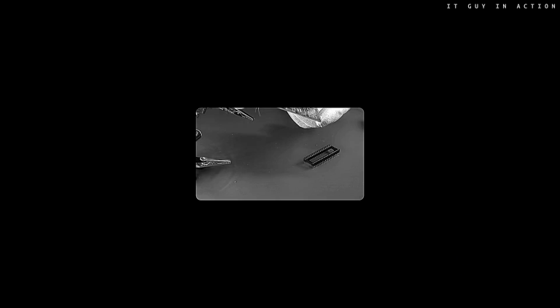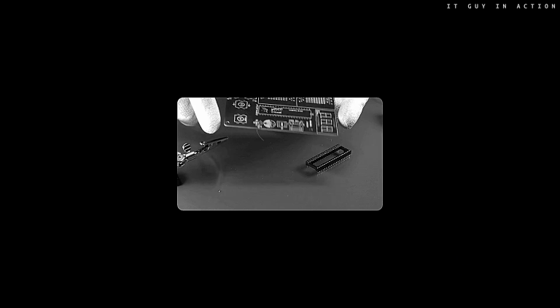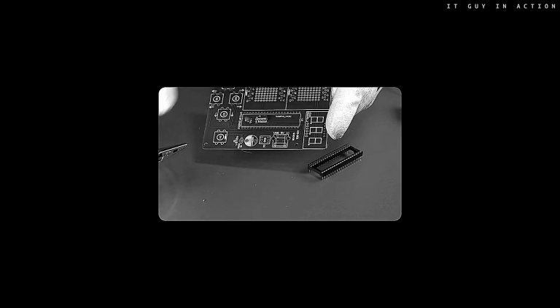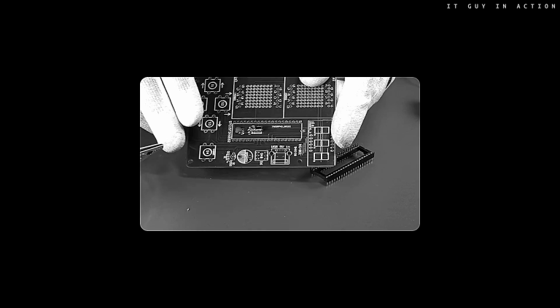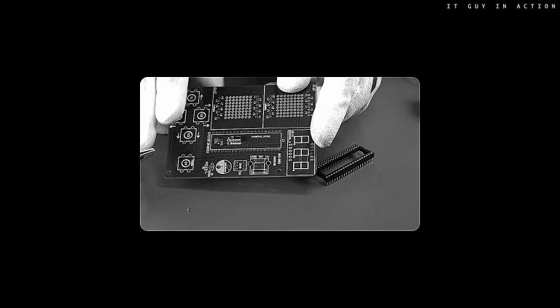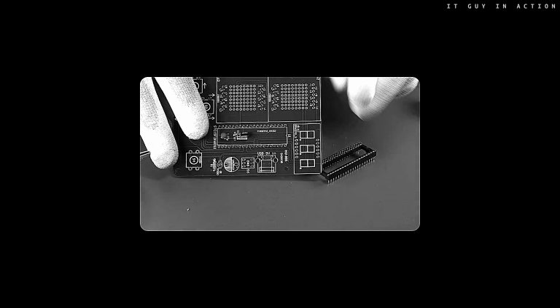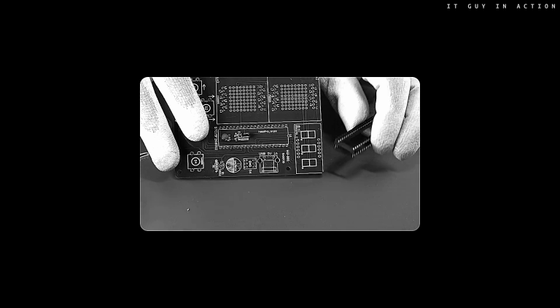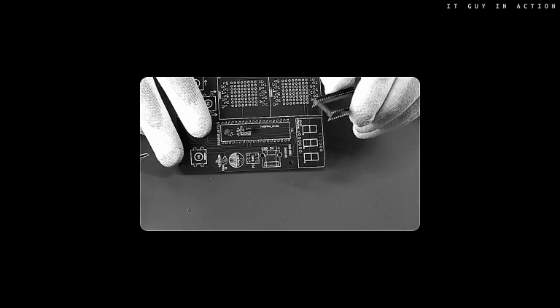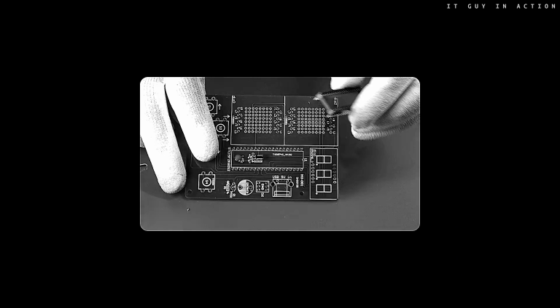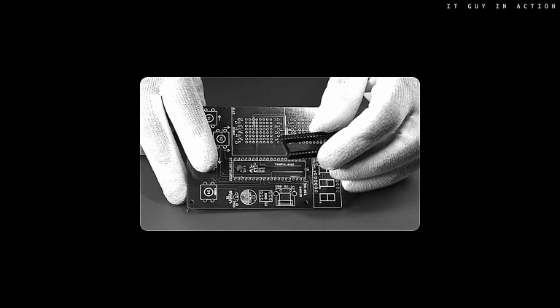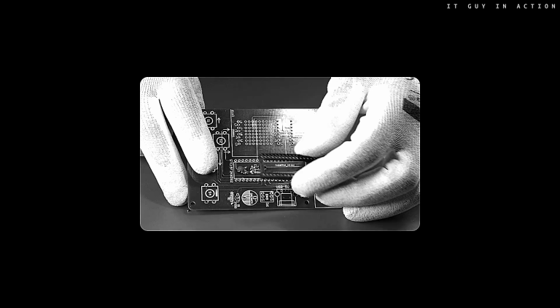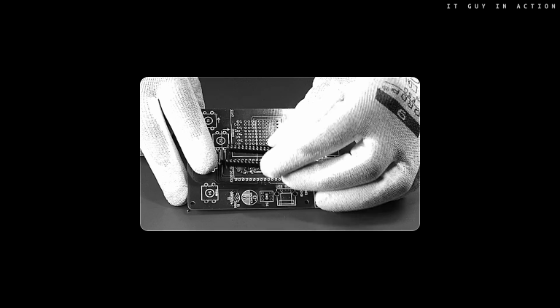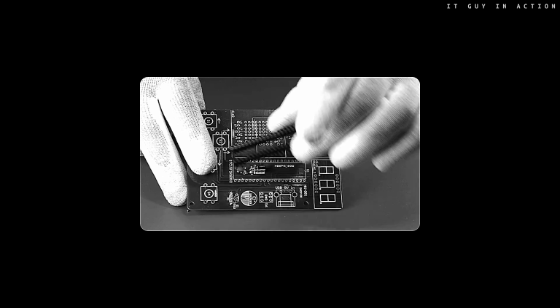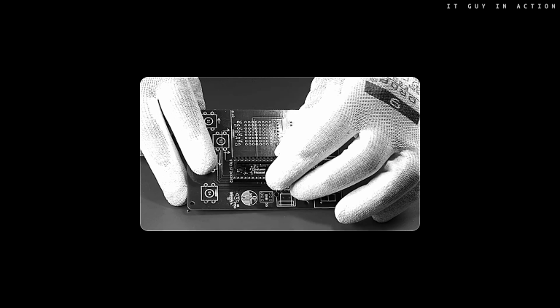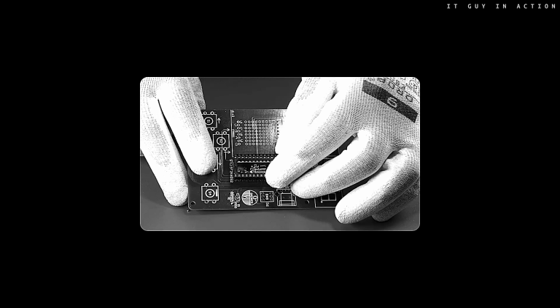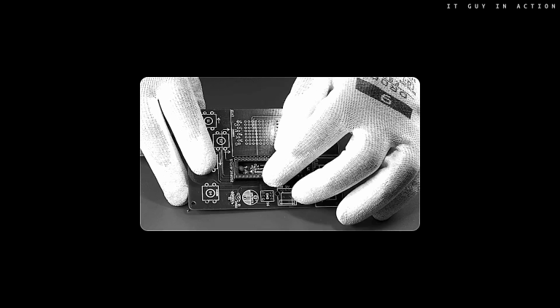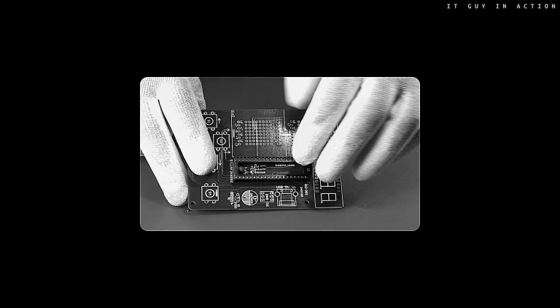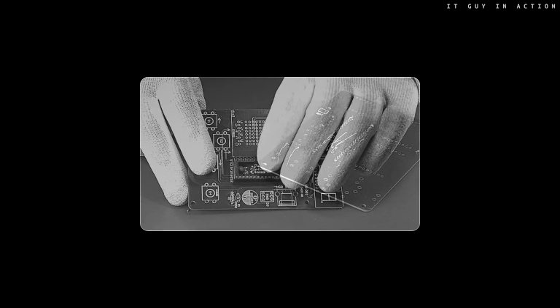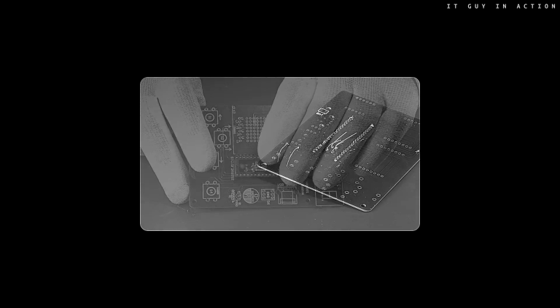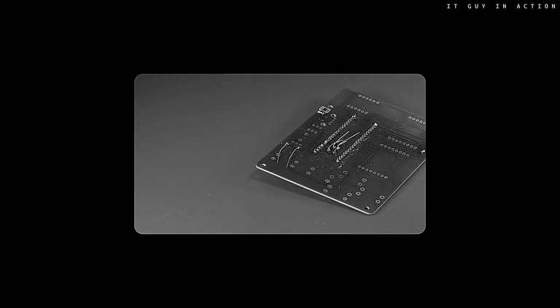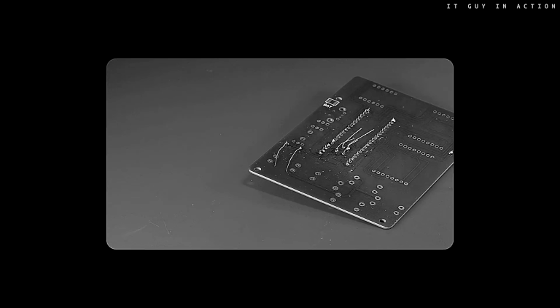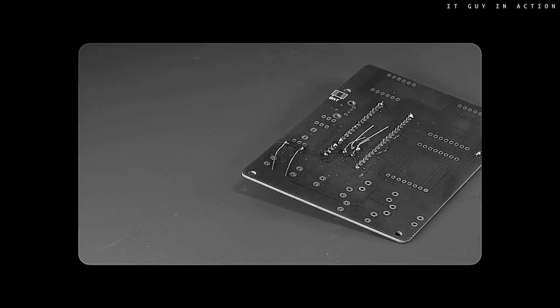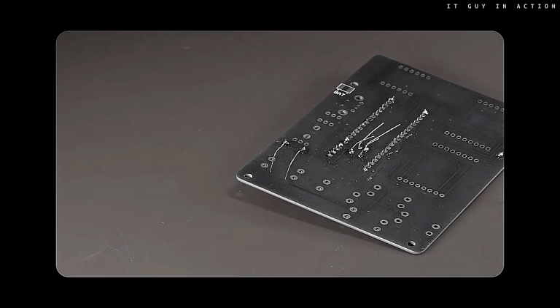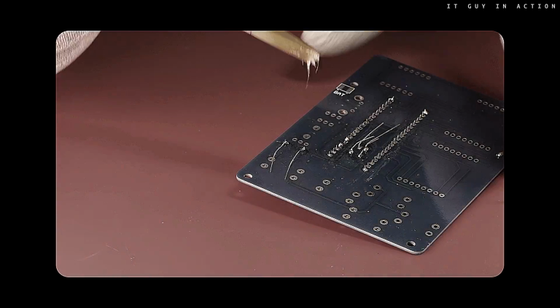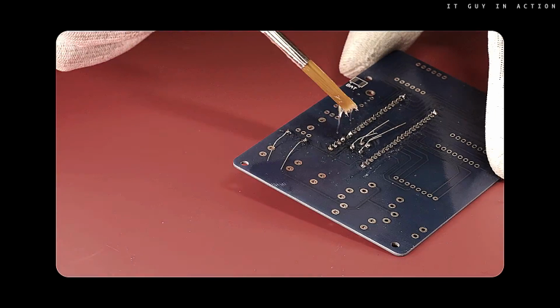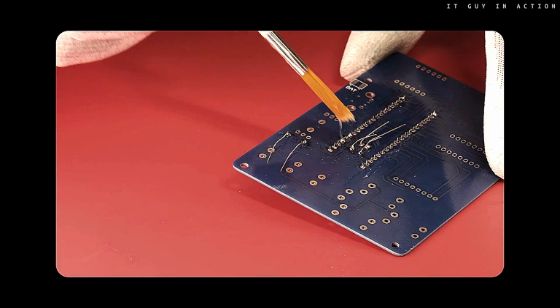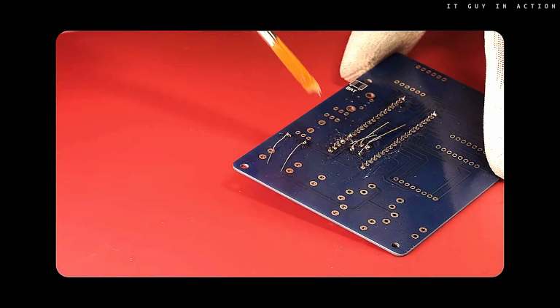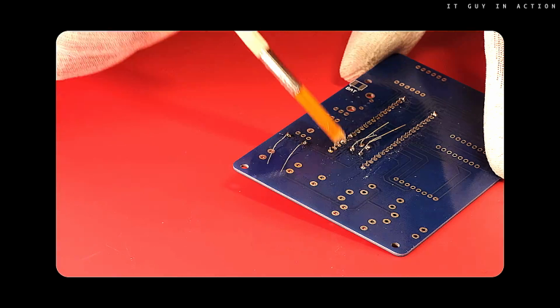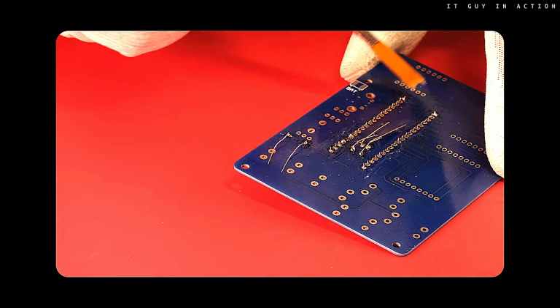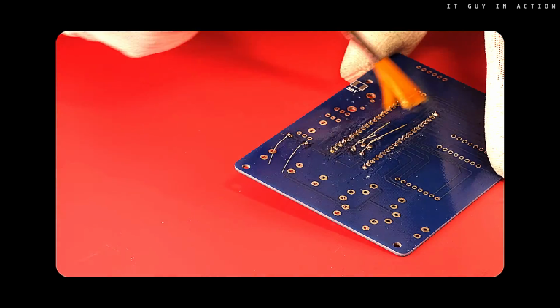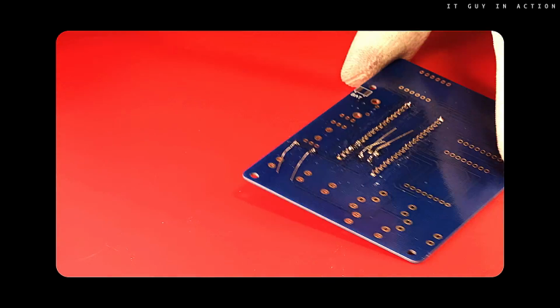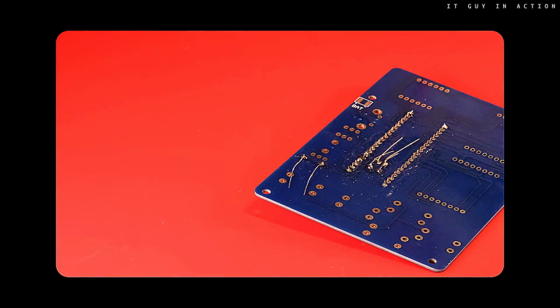The IC socket has a notch on one side. It must be properly inserted as marked on the circuit board. The more so that desoldering in case of an error is not easy.